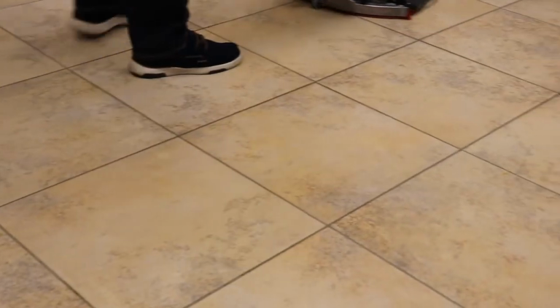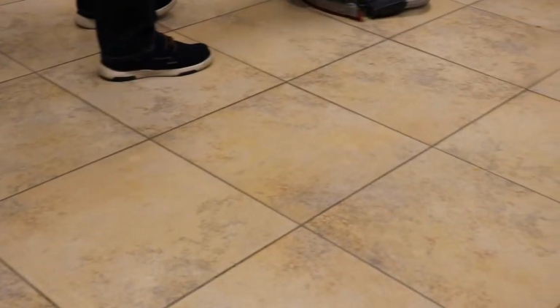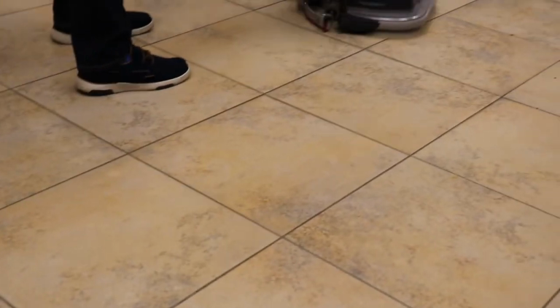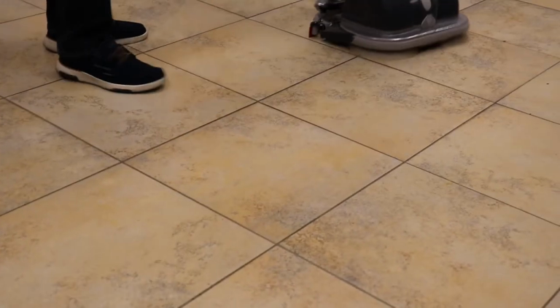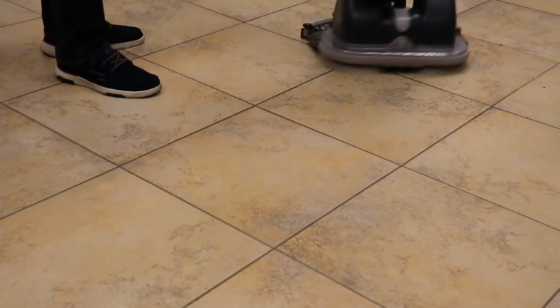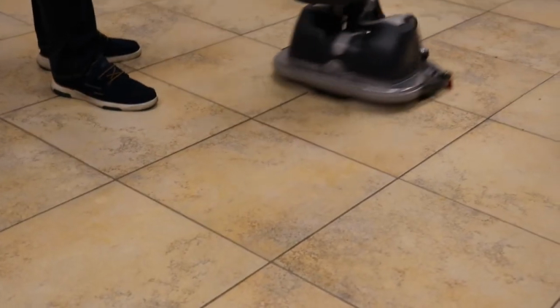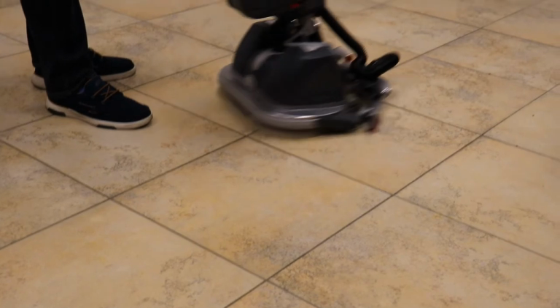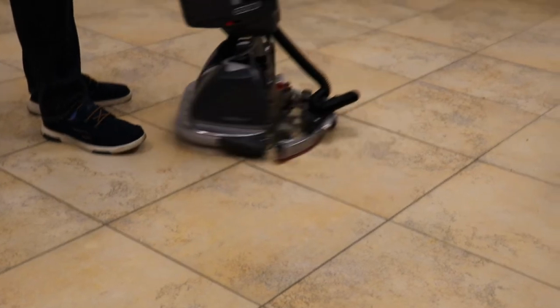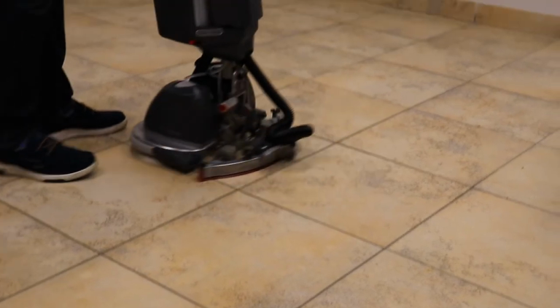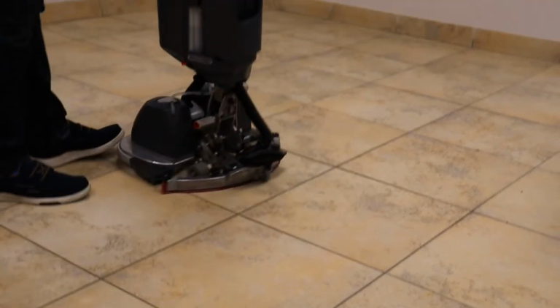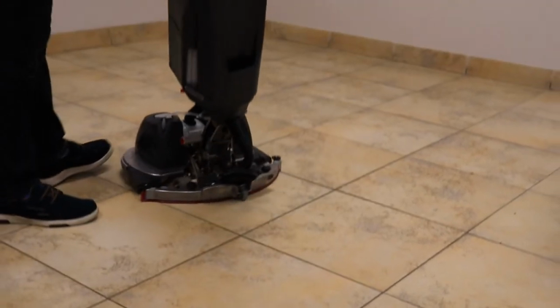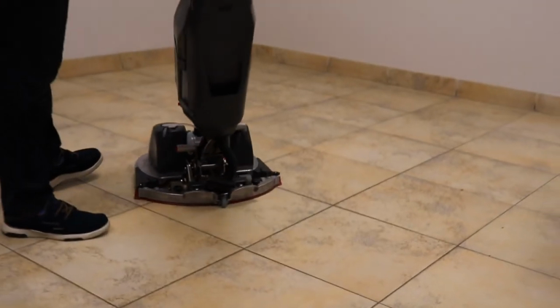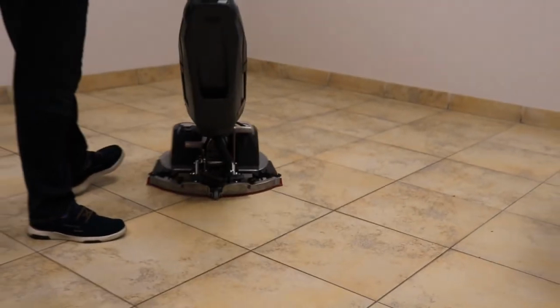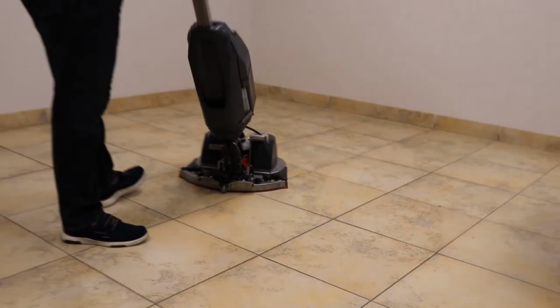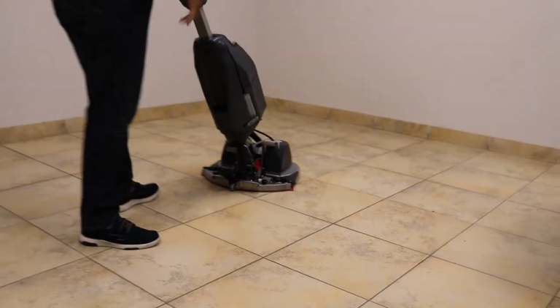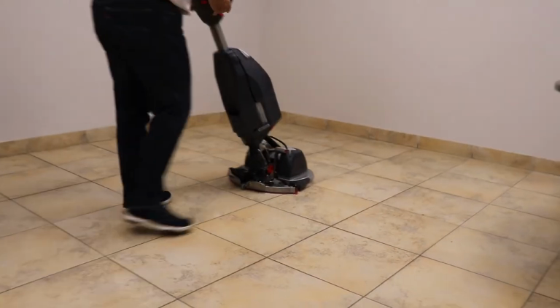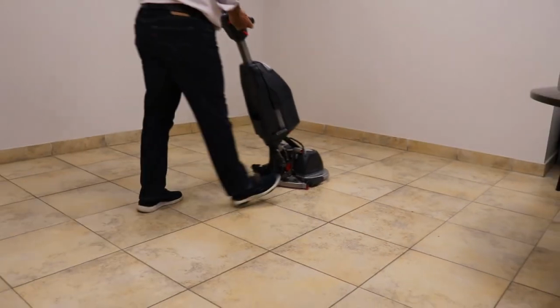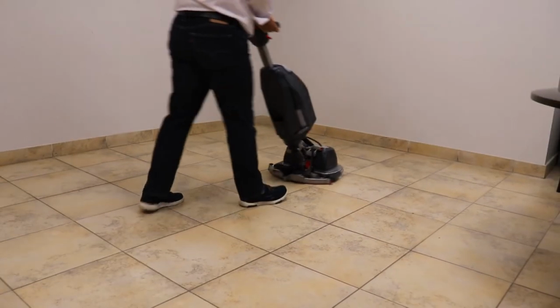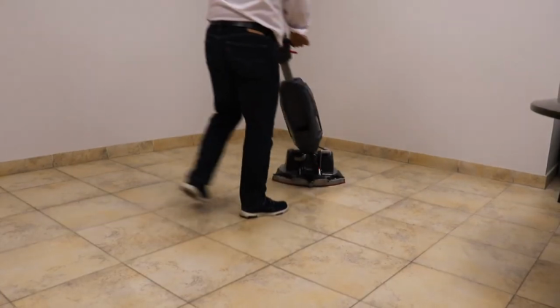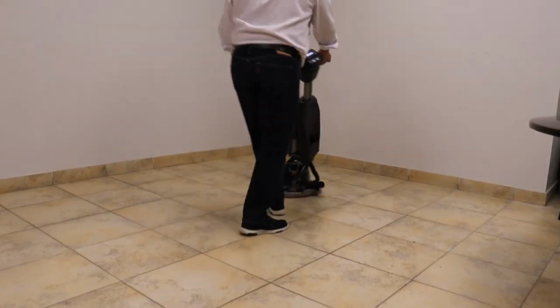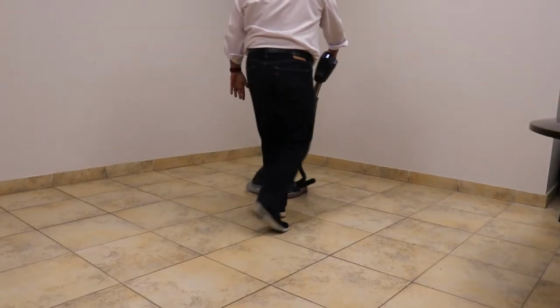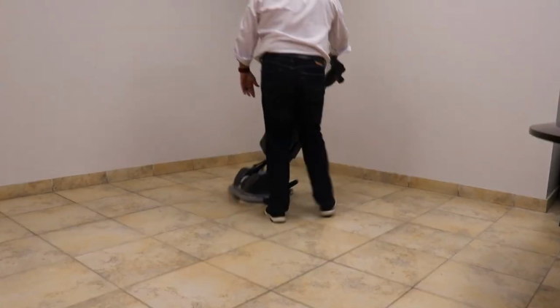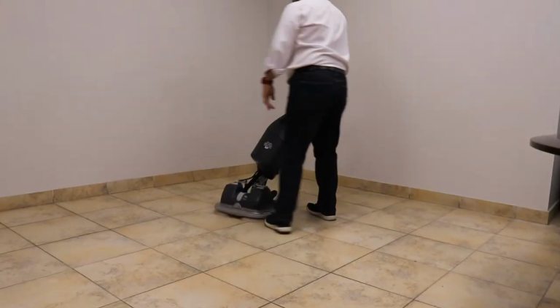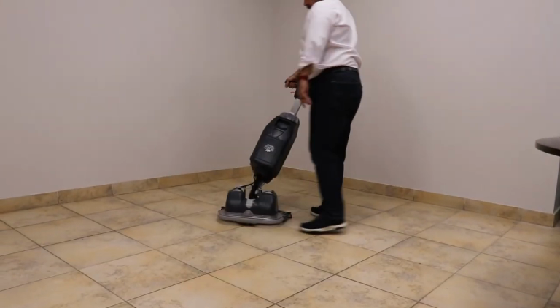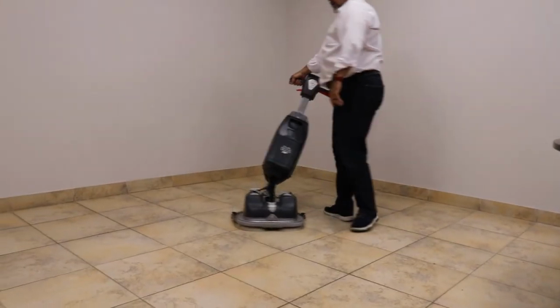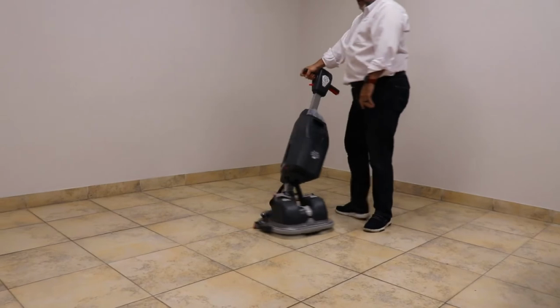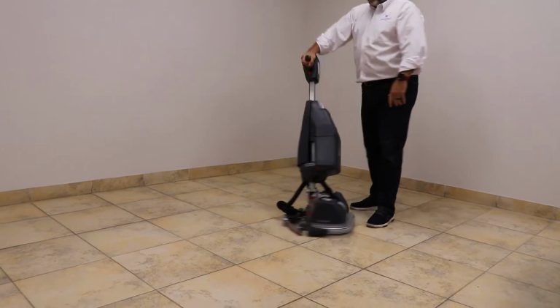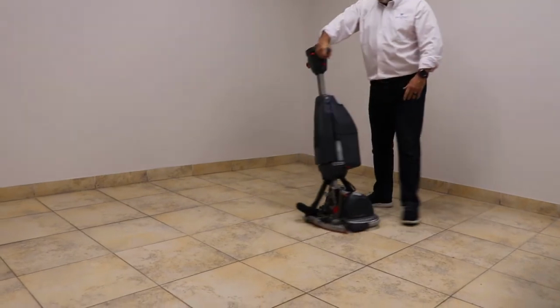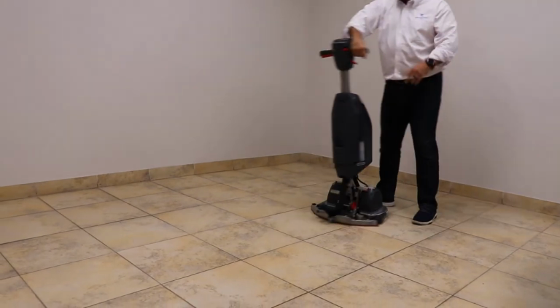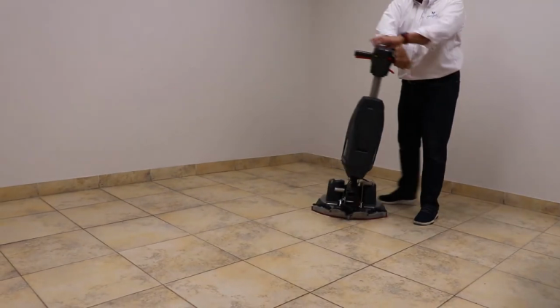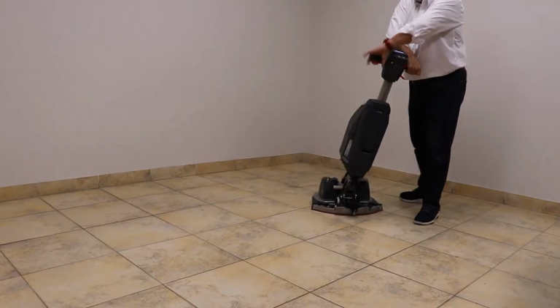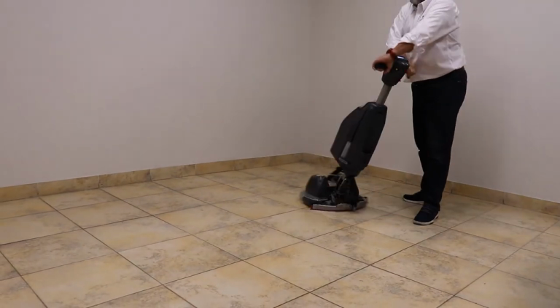Much better than a mop bucket. The floors are drier and easier to clean. You can see just how agile the unit is.